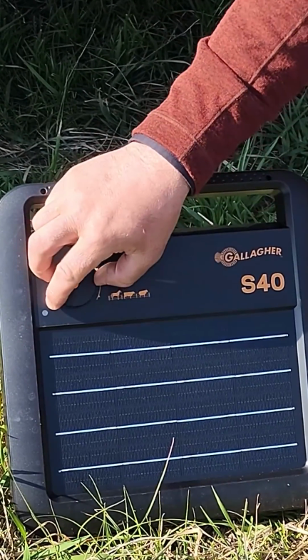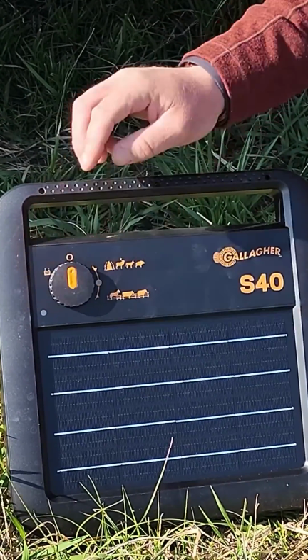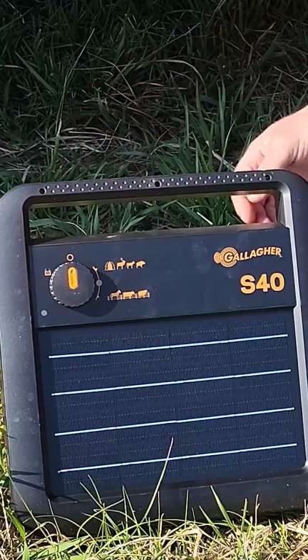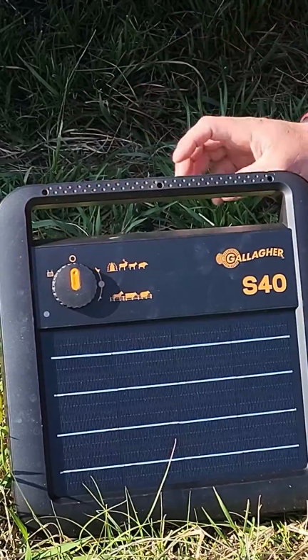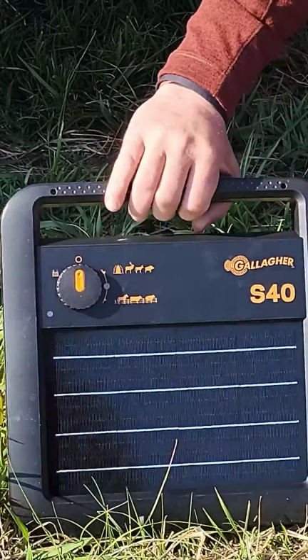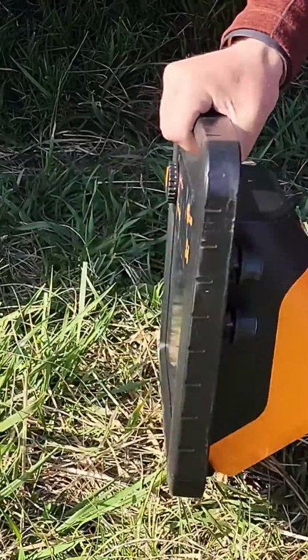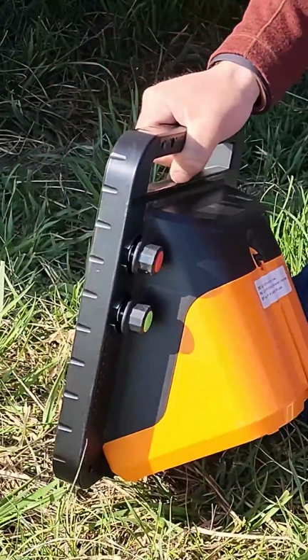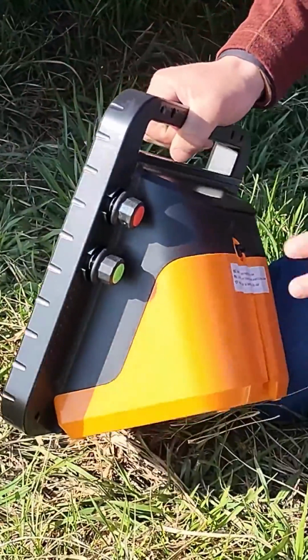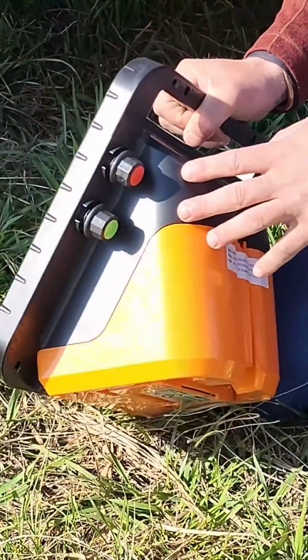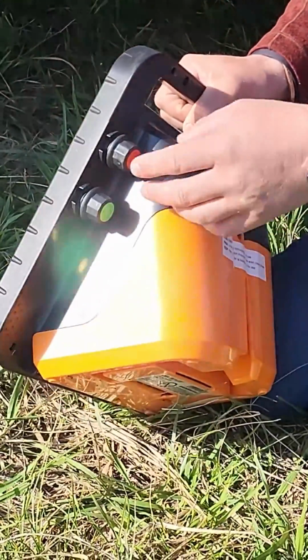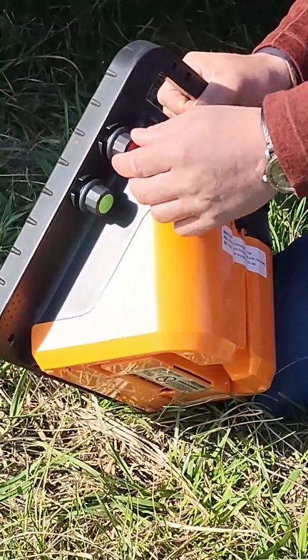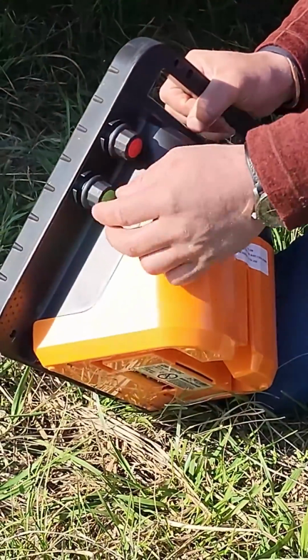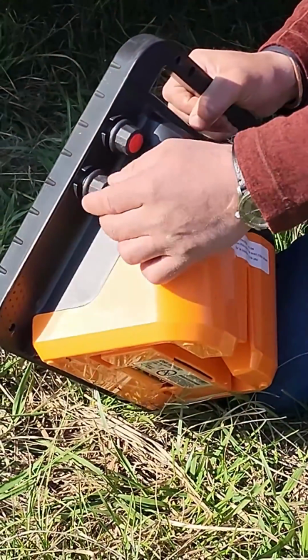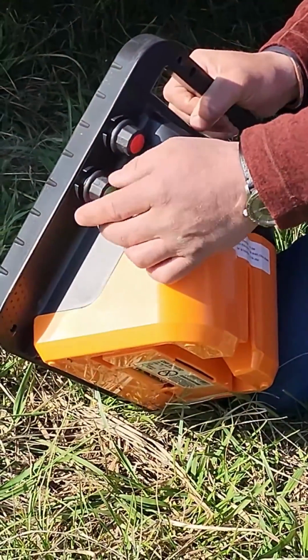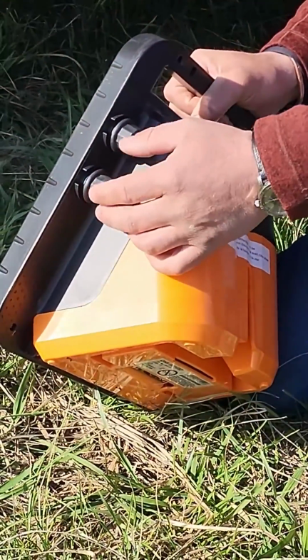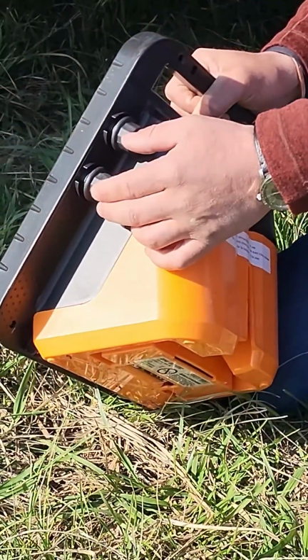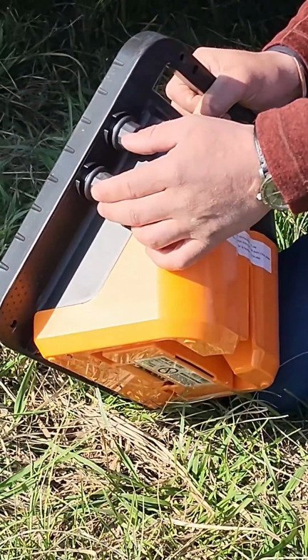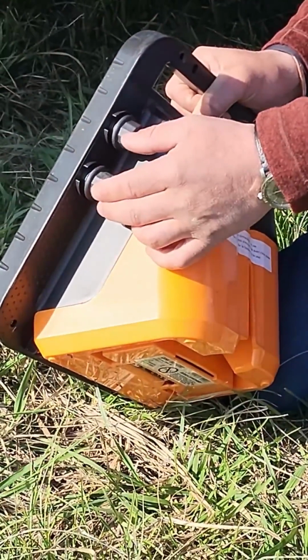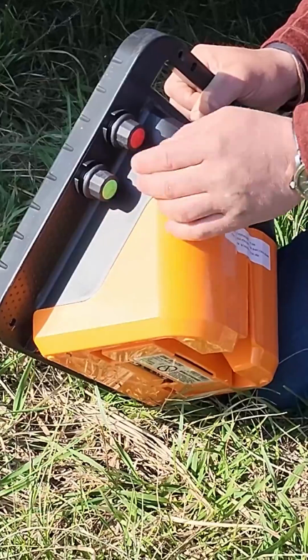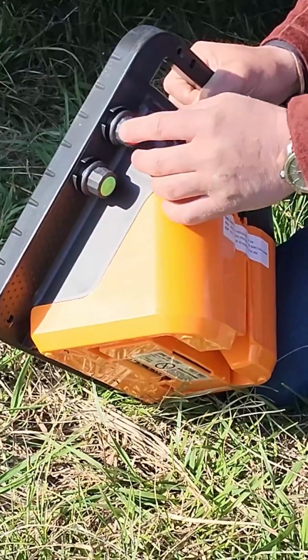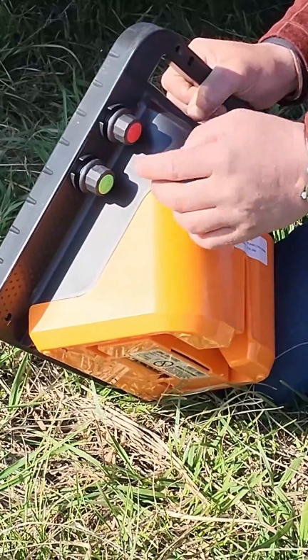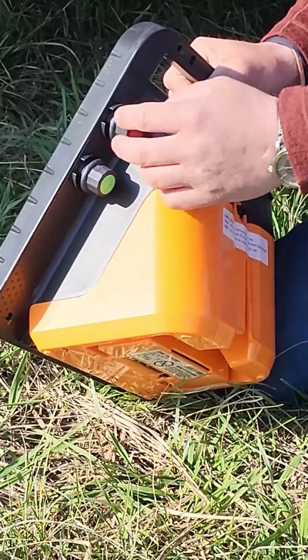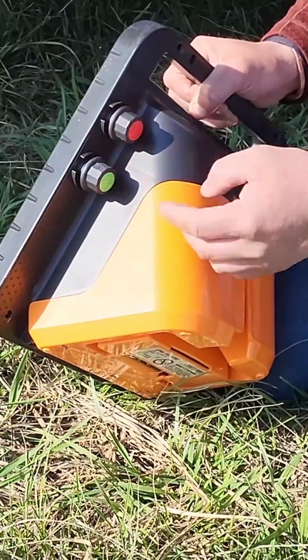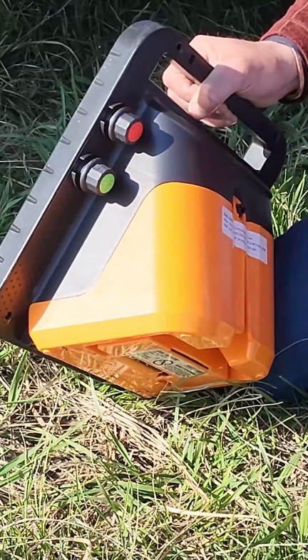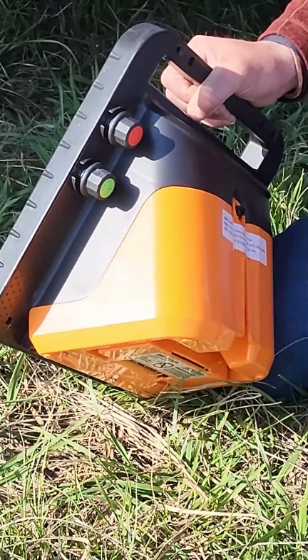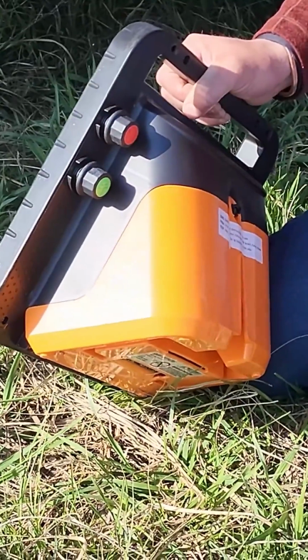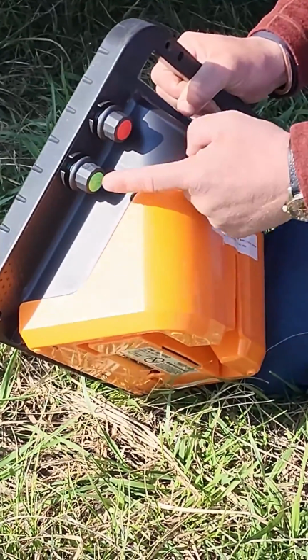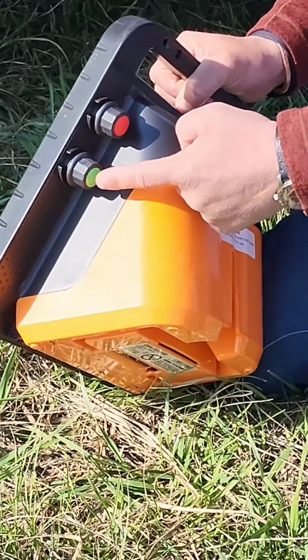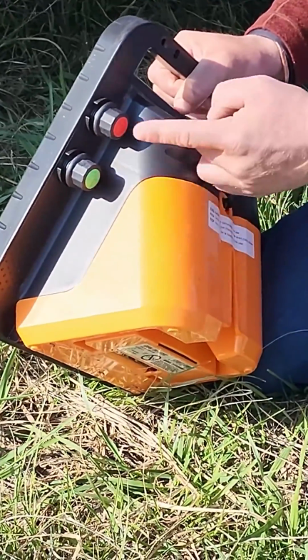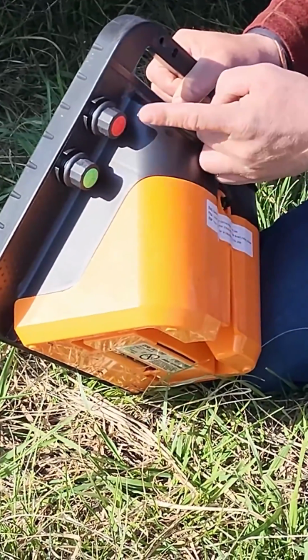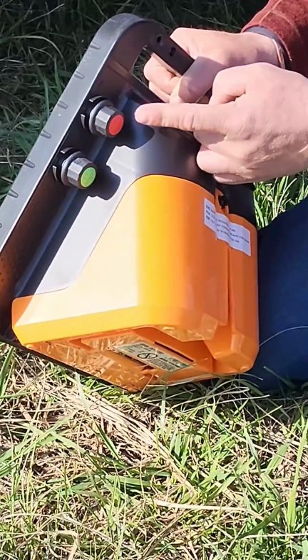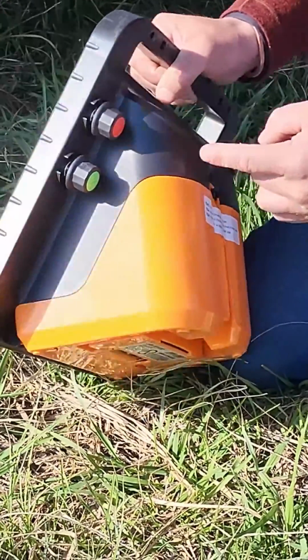Turn the energizer back off. On solar units, the hot and the ground terminals are on the back. Loosen them up or take them off all the way. Green for ground, red for hot.